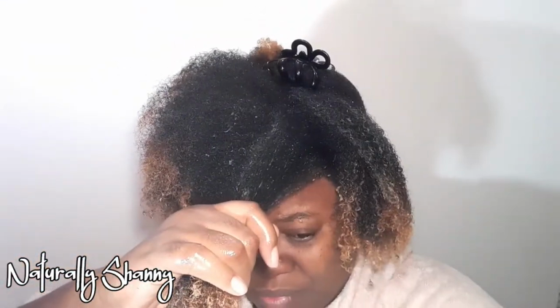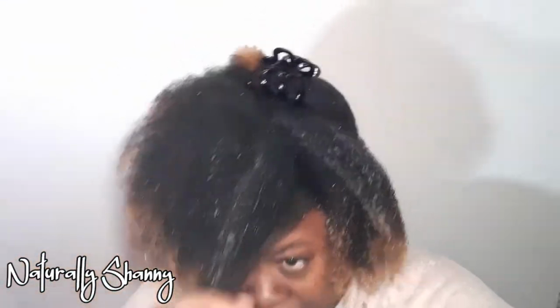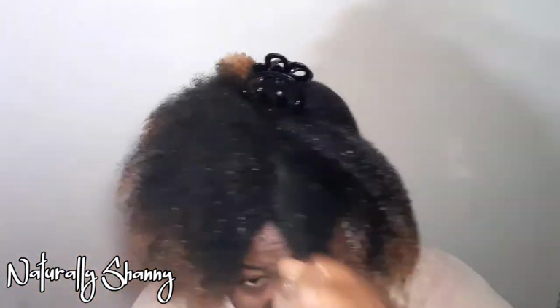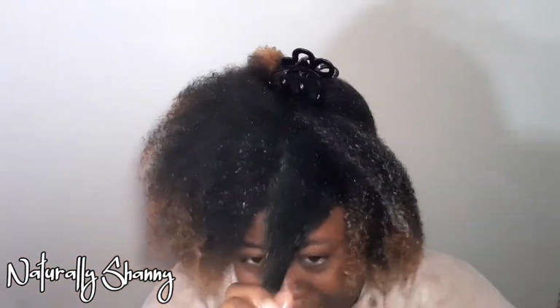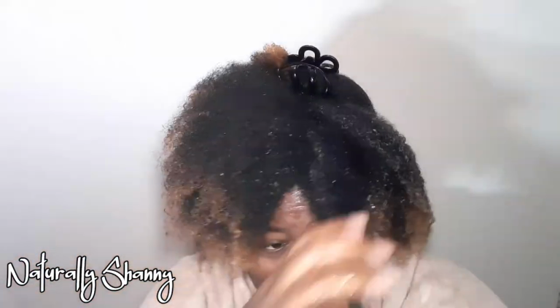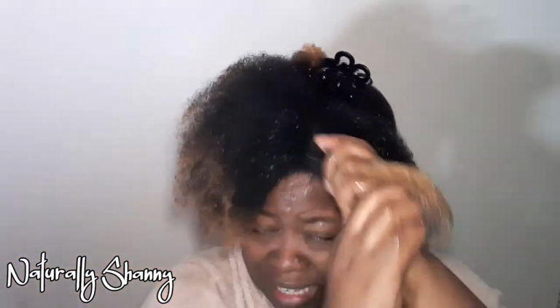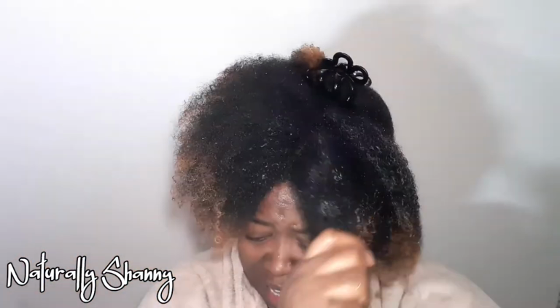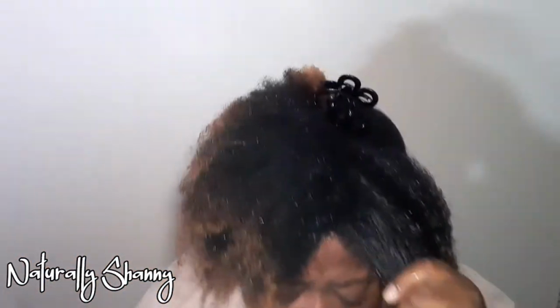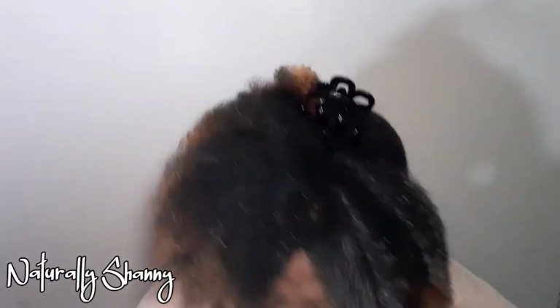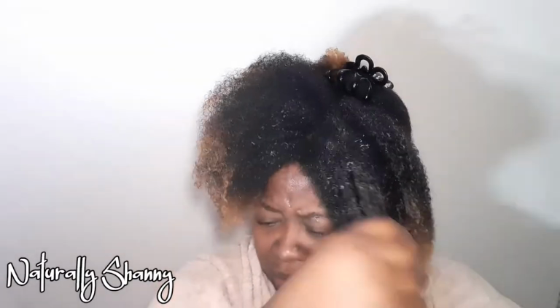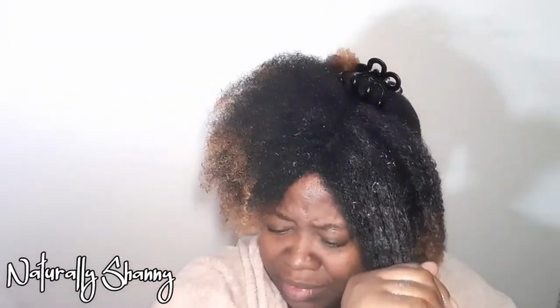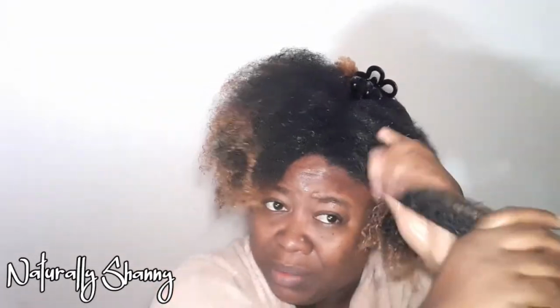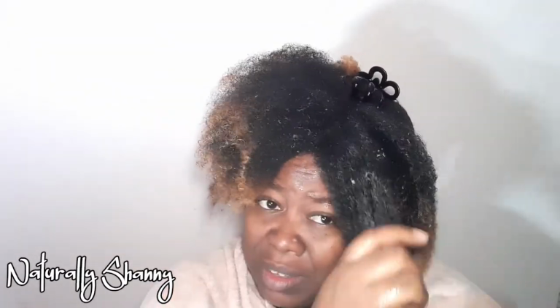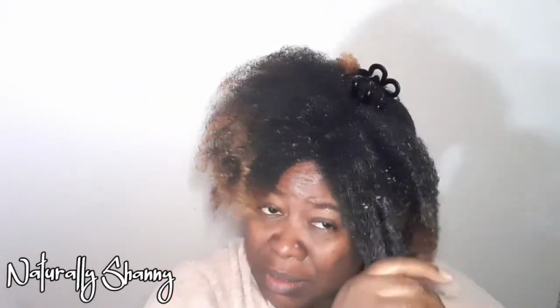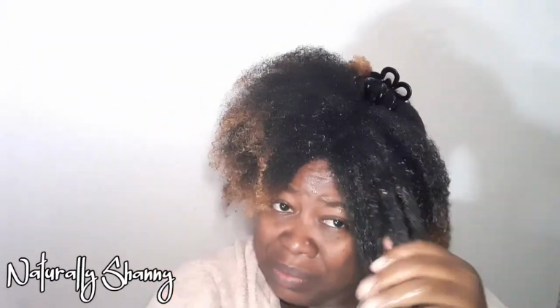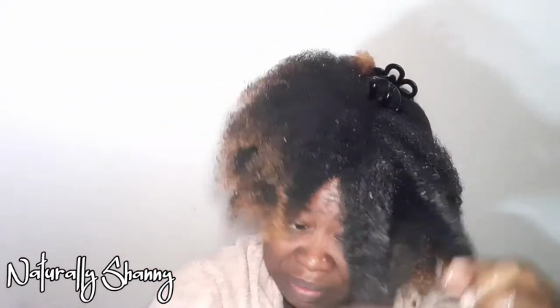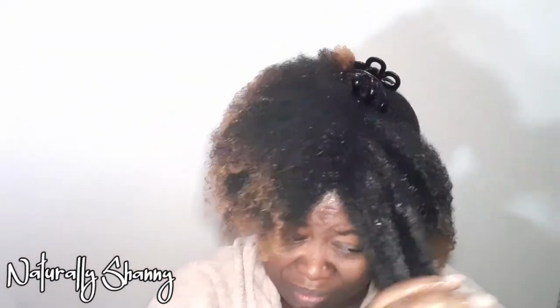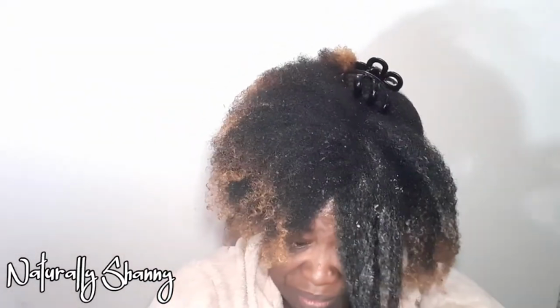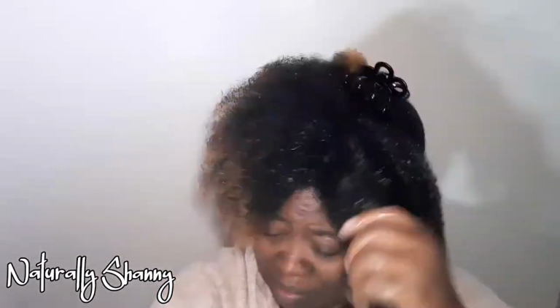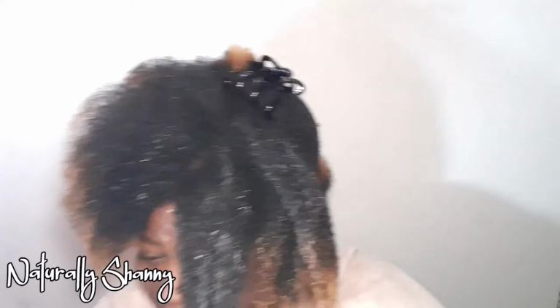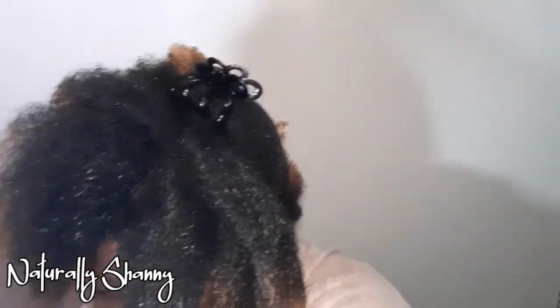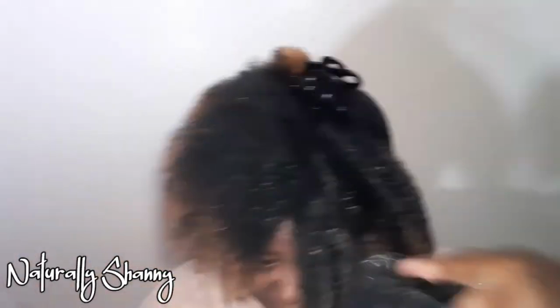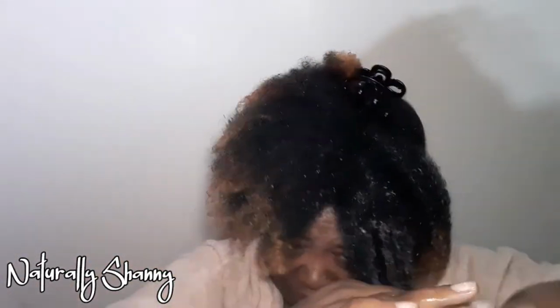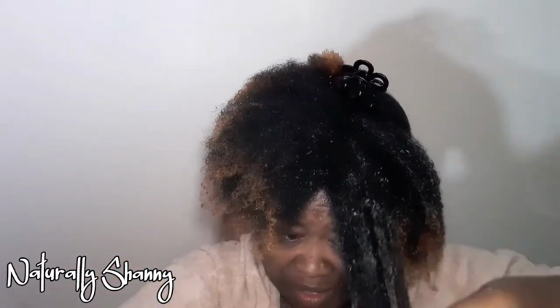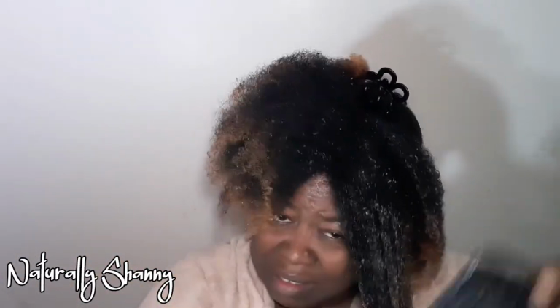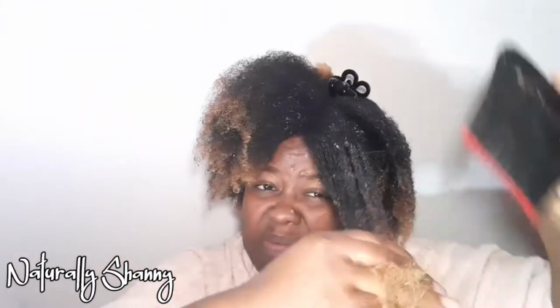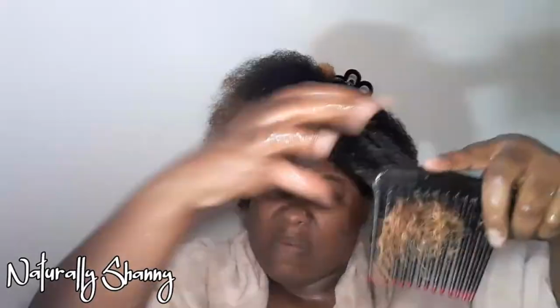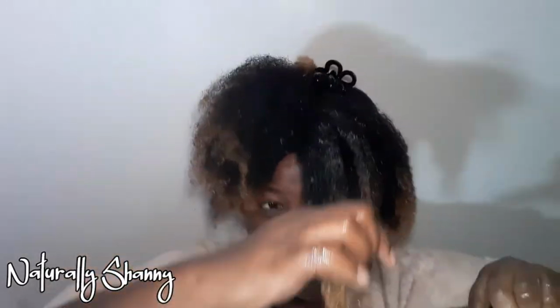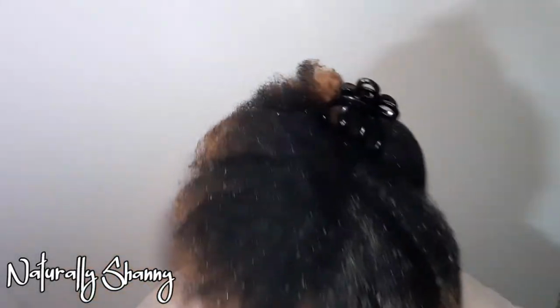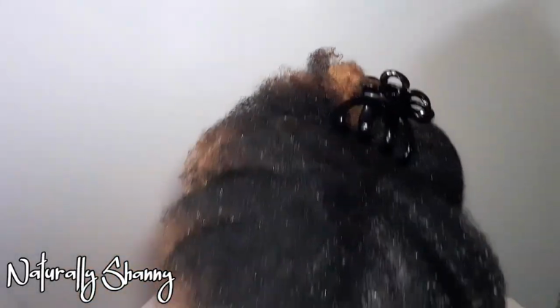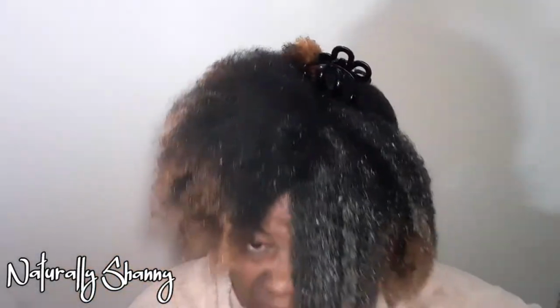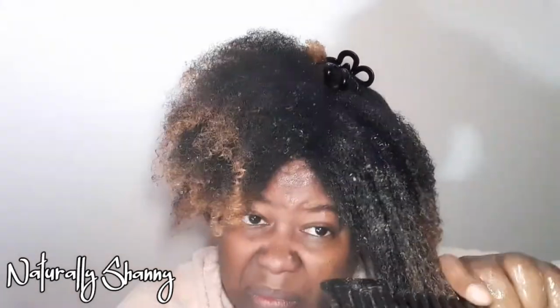Also ensure that you have no allergies — and more specifically, any latex fruit allergy — before applying this kind of mask to your hair. Adding a banana to your diet is also beneficial to your hair.